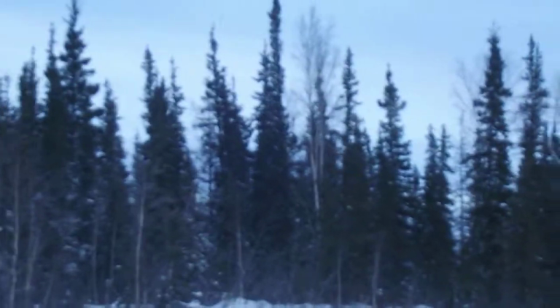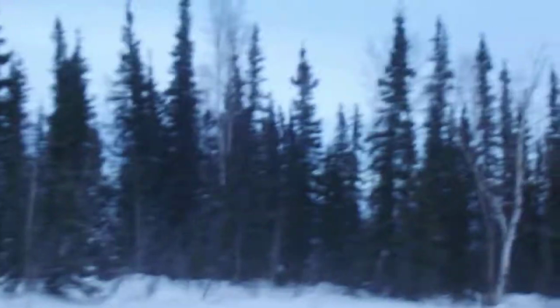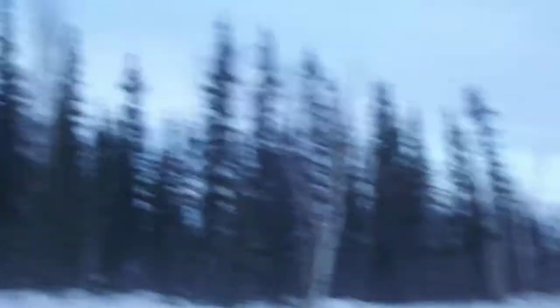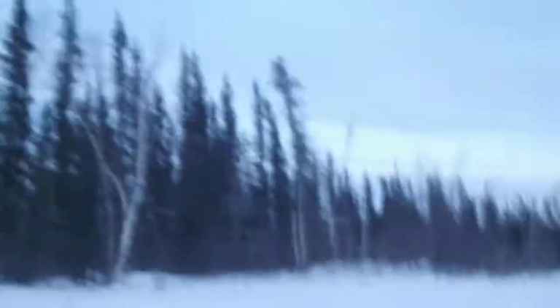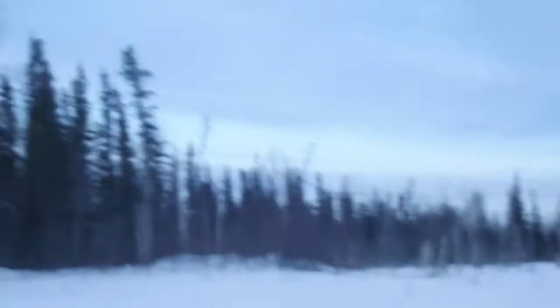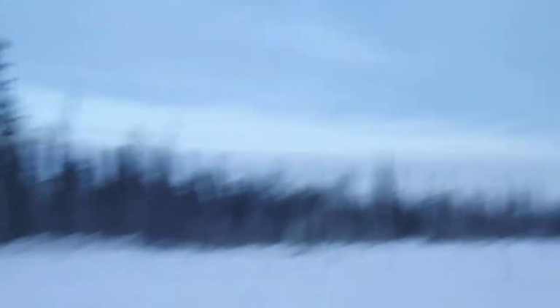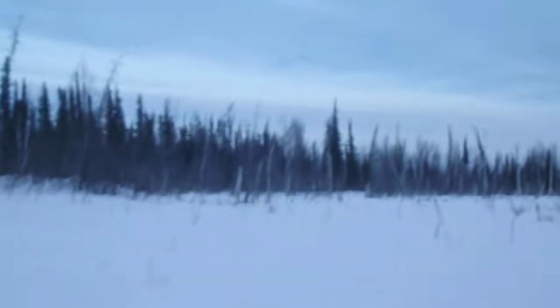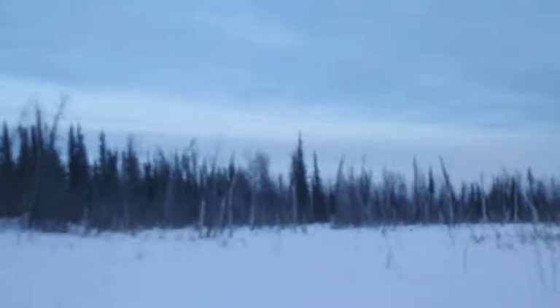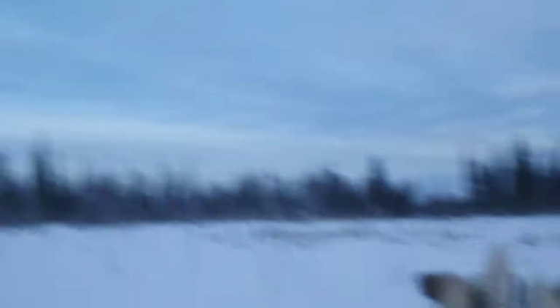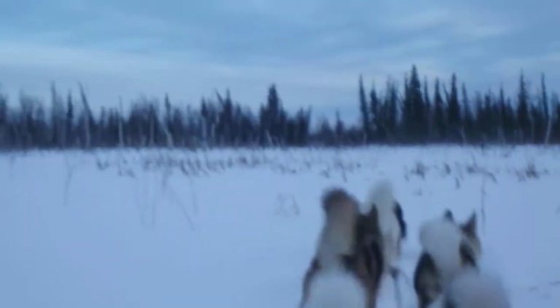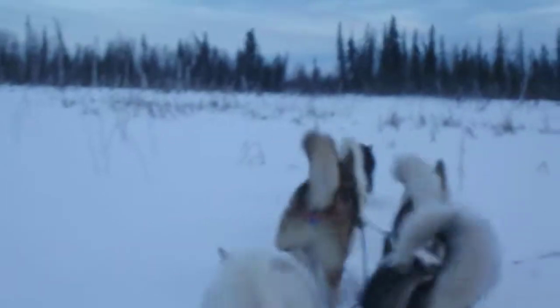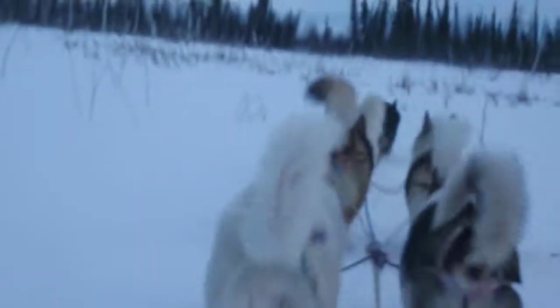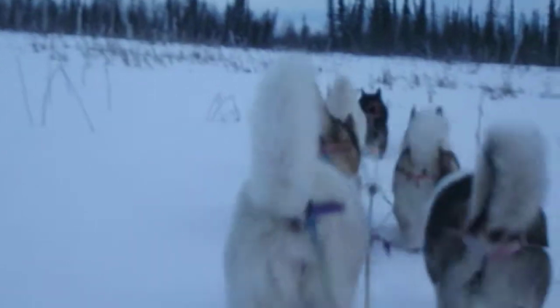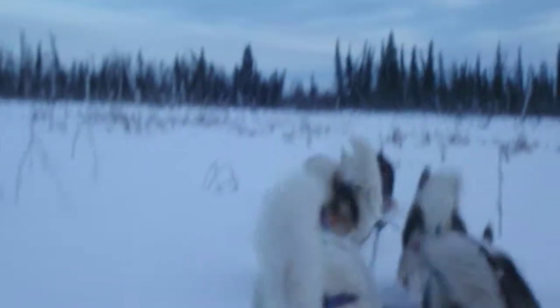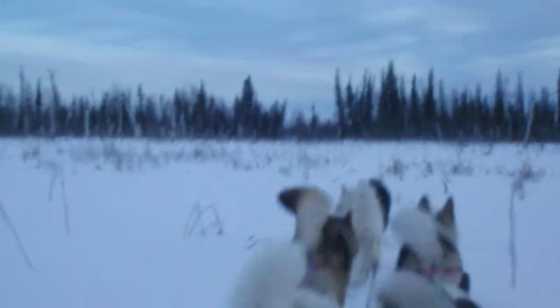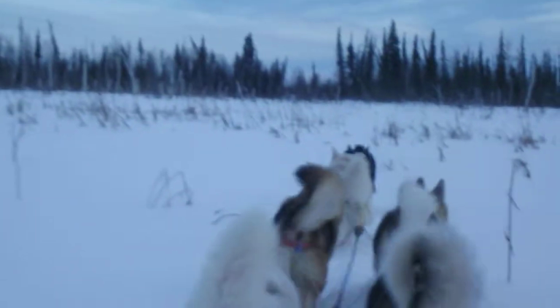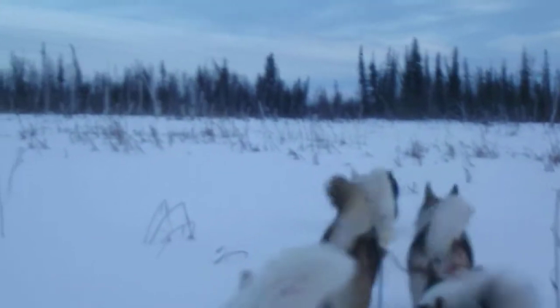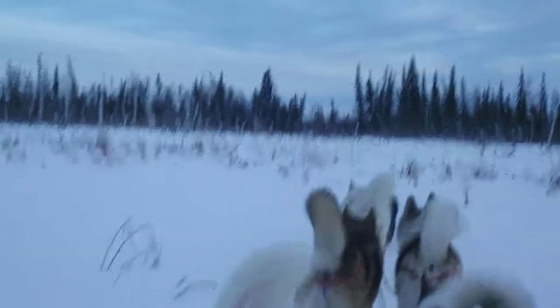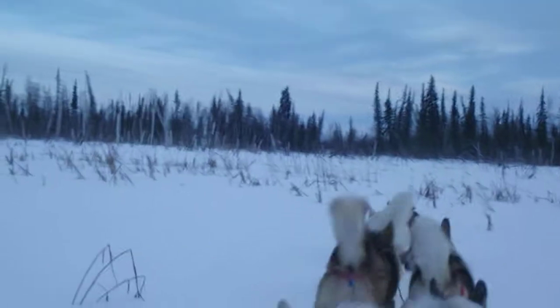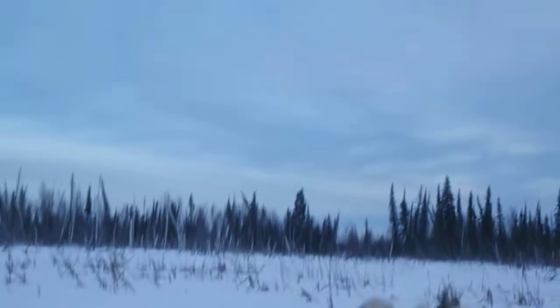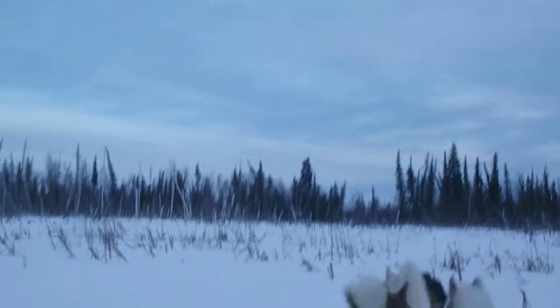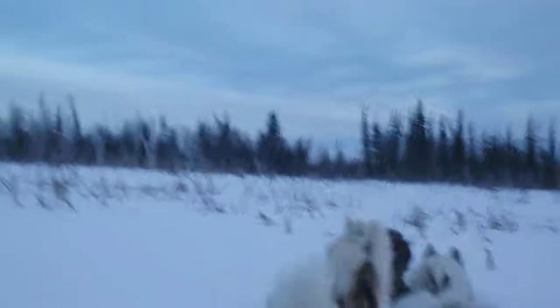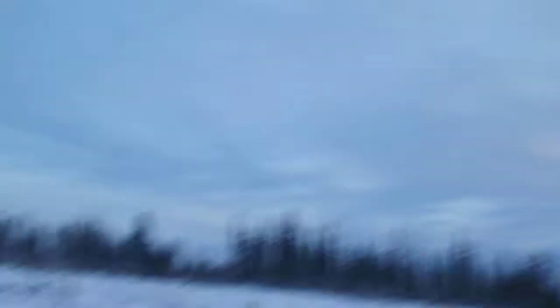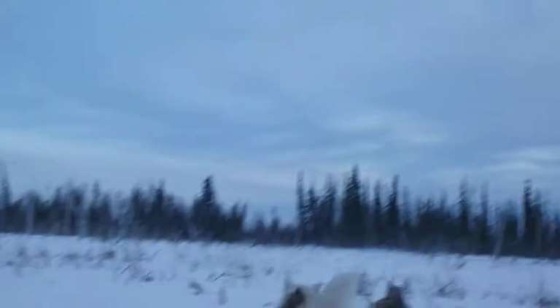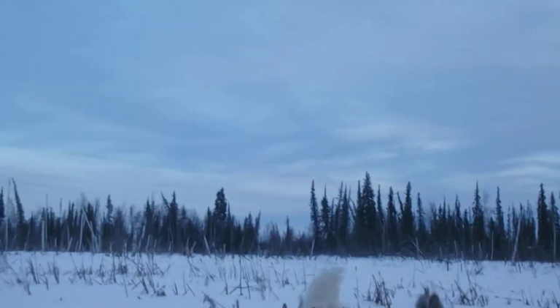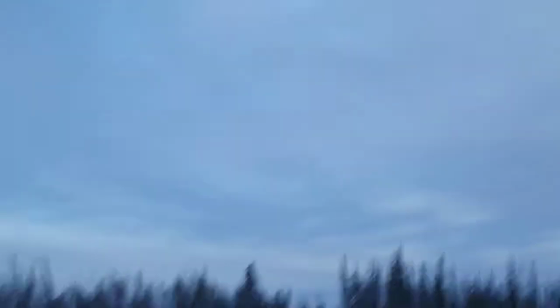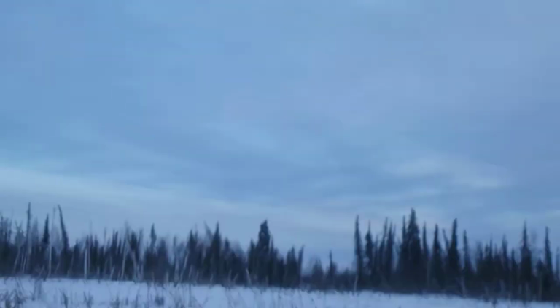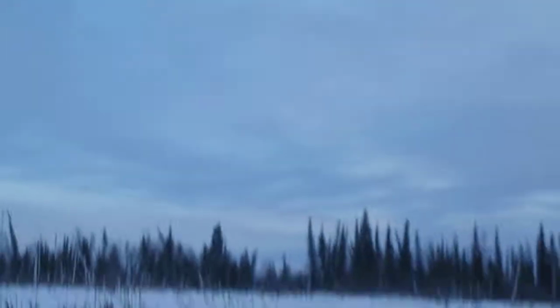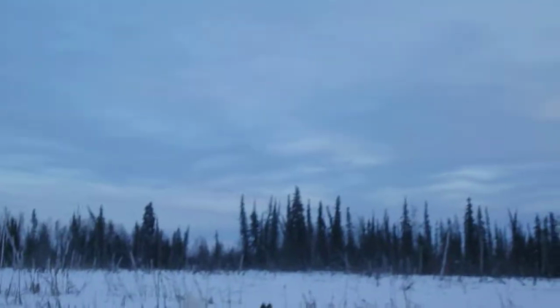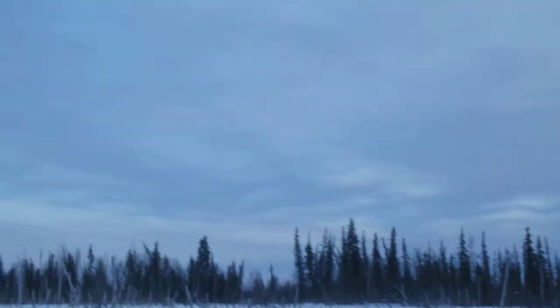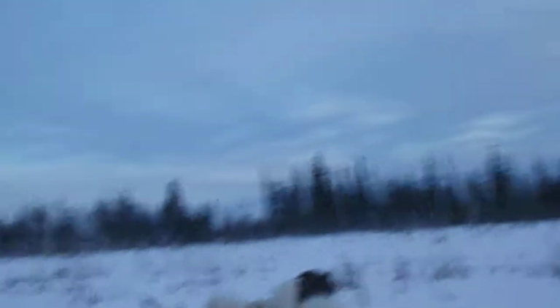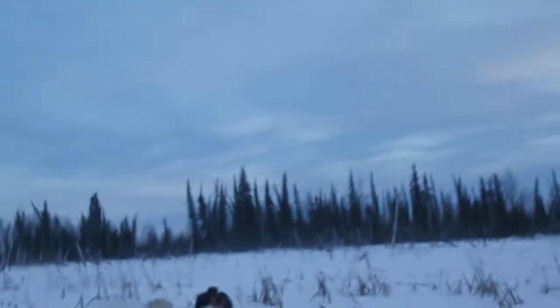Foxes out here. That fox comes out here a lot. This might be the place to pop the foxes. We've got everything we need to pop foxes. We just need something to call them in.